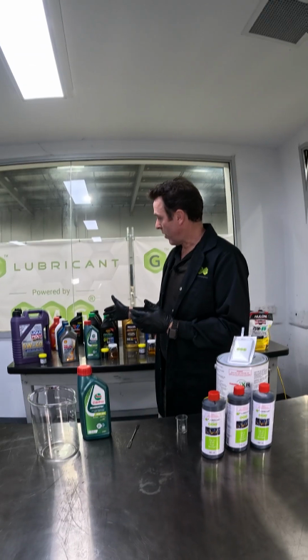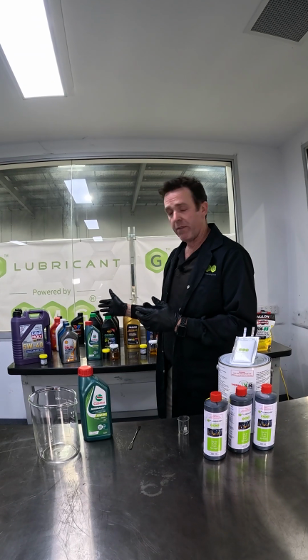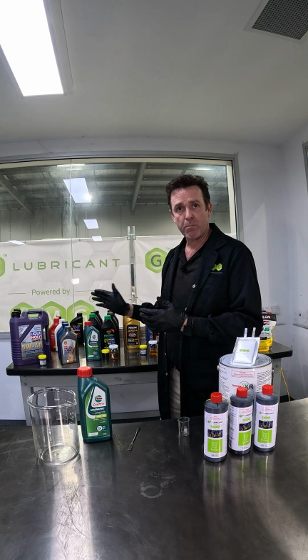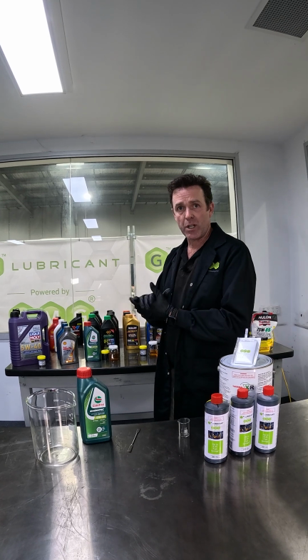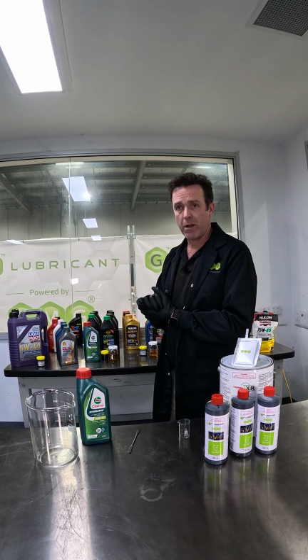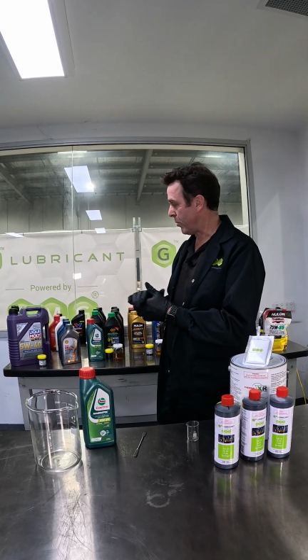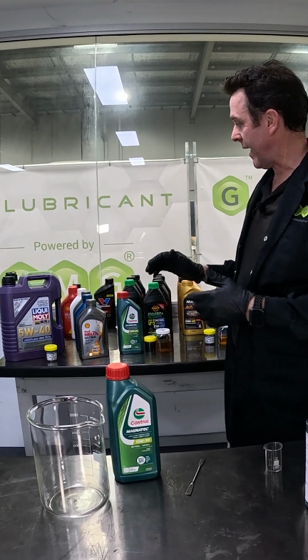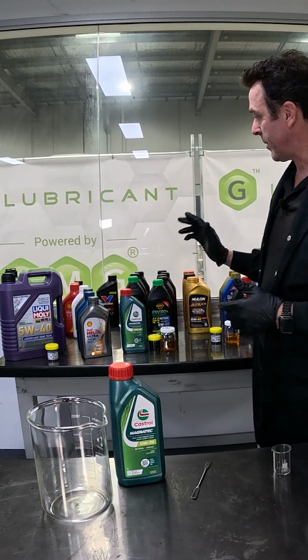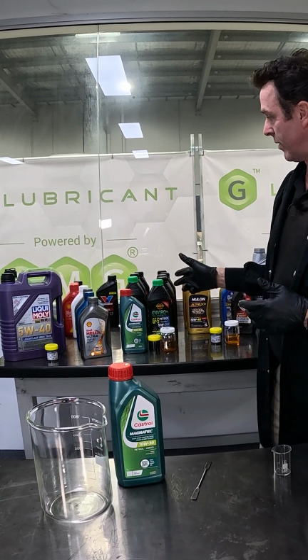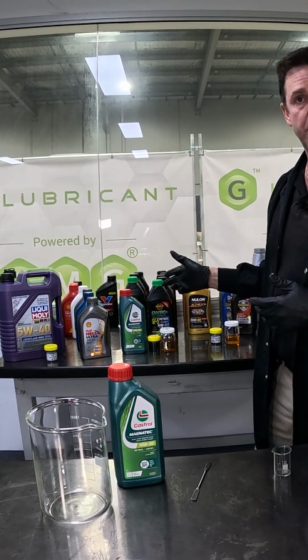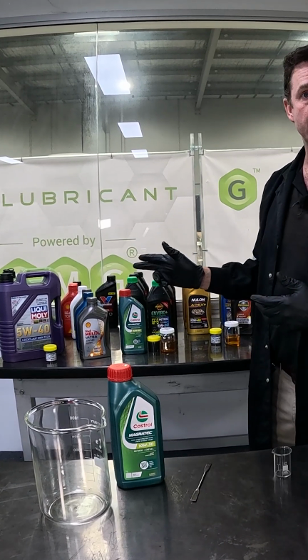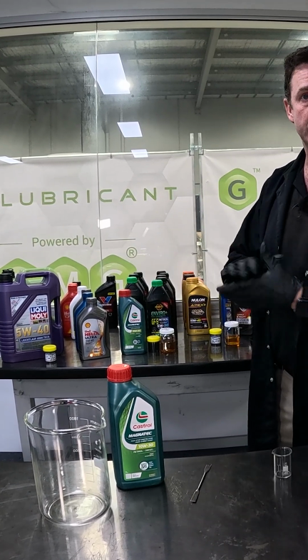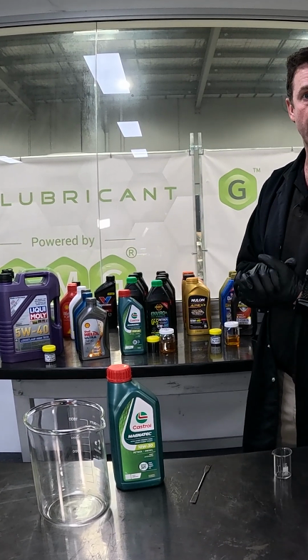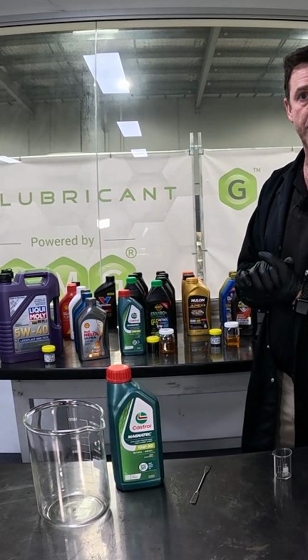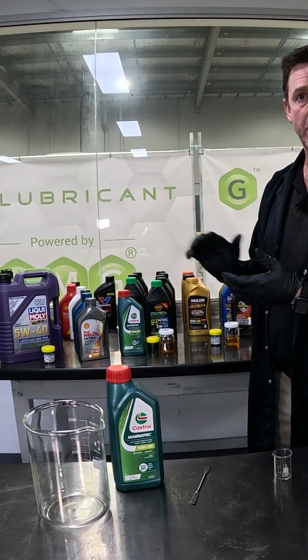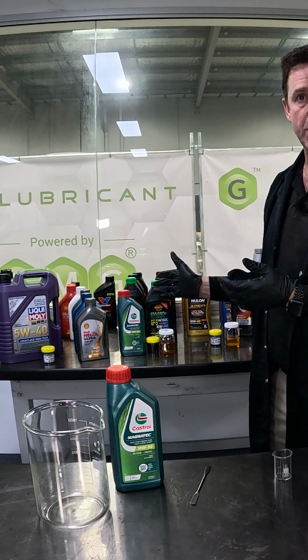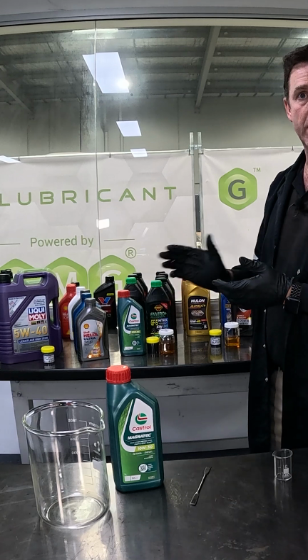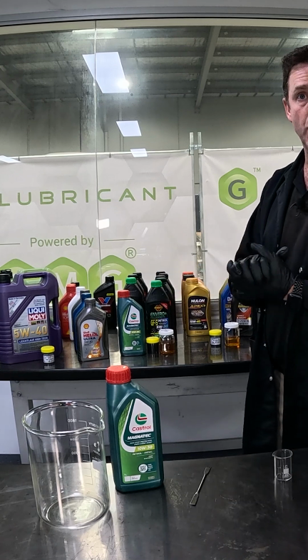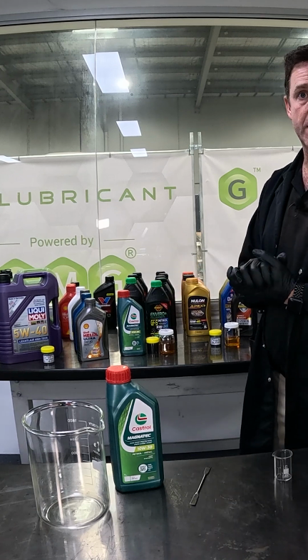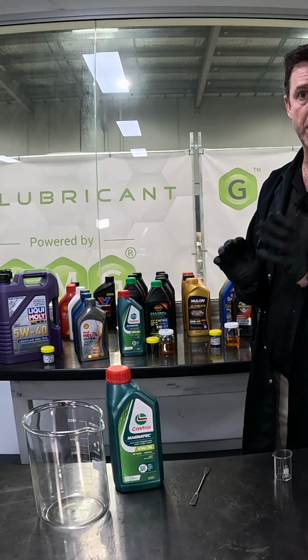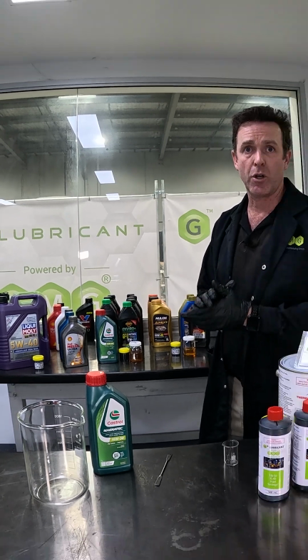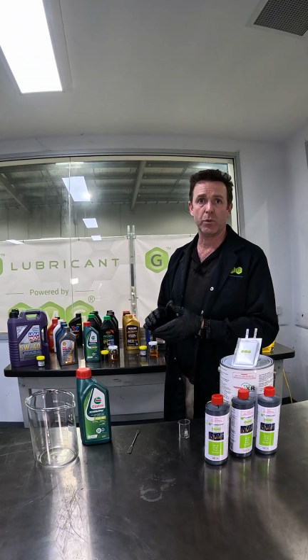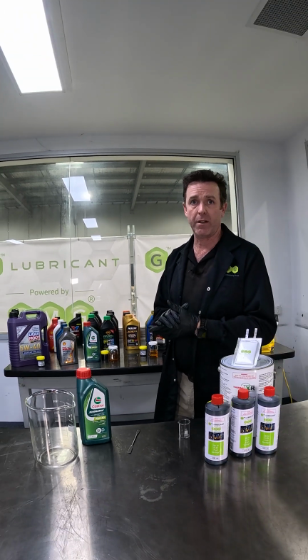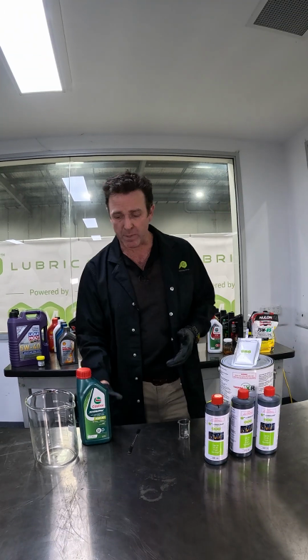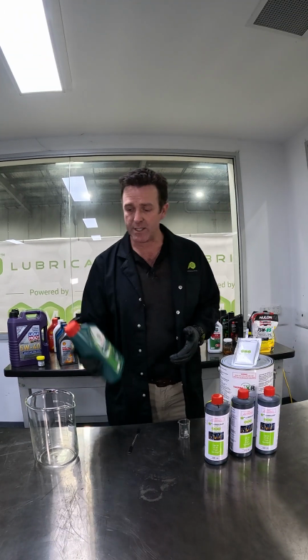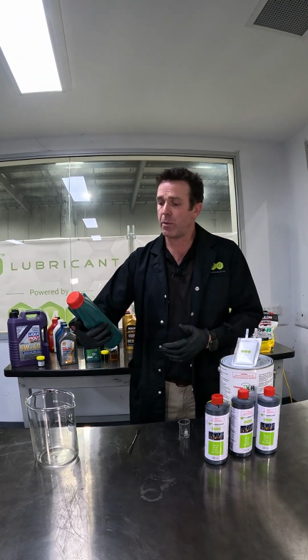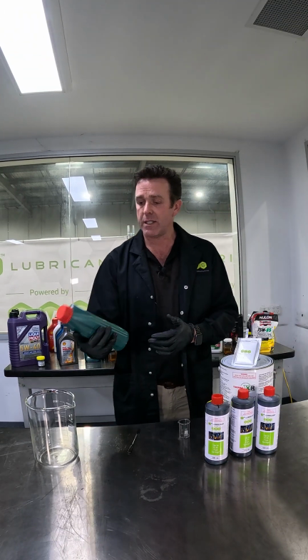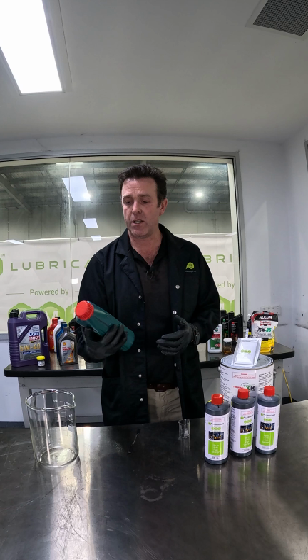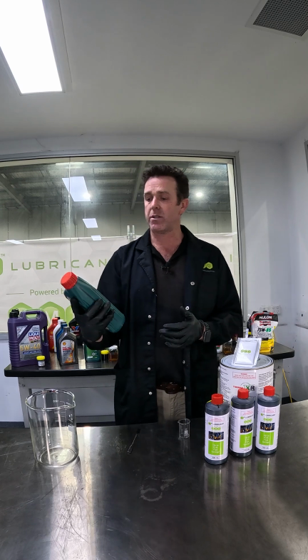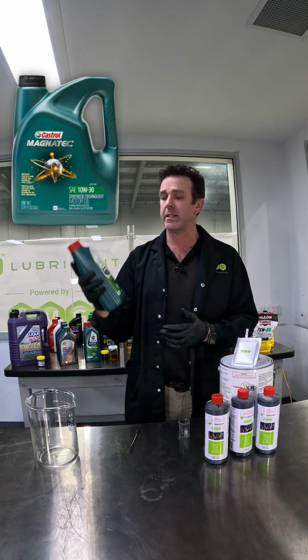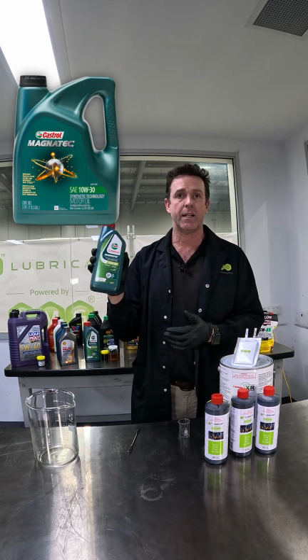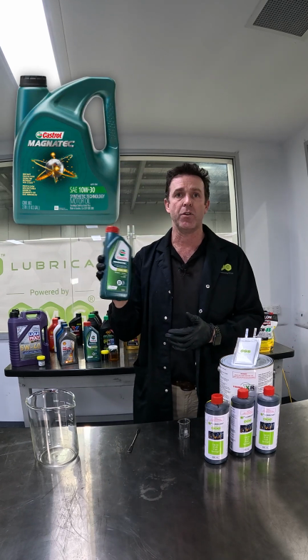You'll see behind me — over the next month or so, we're going to be putting our Geolibricant into a number of different engine oils that you can get off the shelf. If you can't see the one that you want tested, please add a comment and we'll try and get it for you. But today's dispersion test is on Castrol Magnatec 10W30.